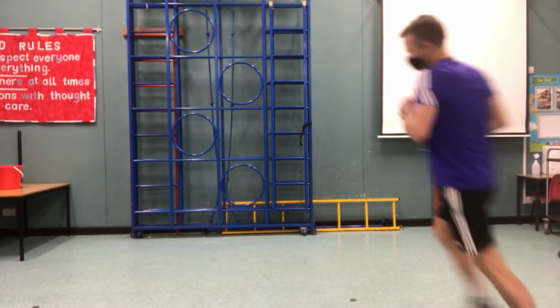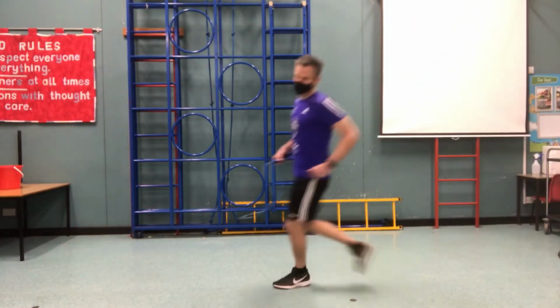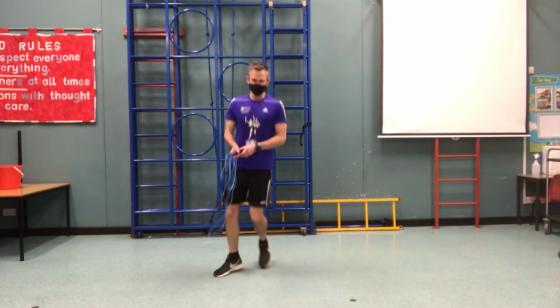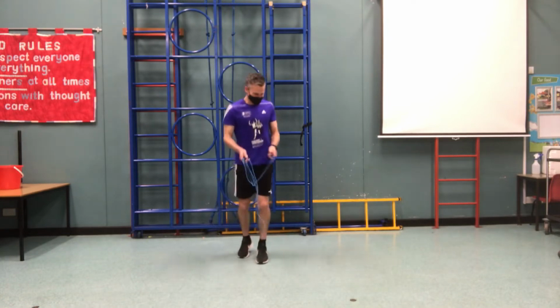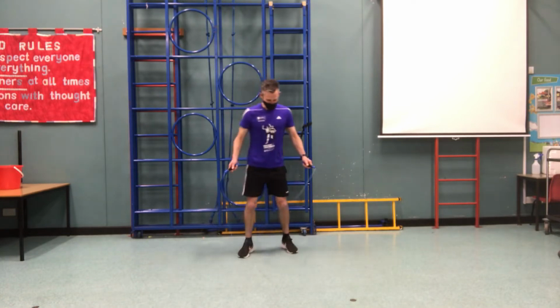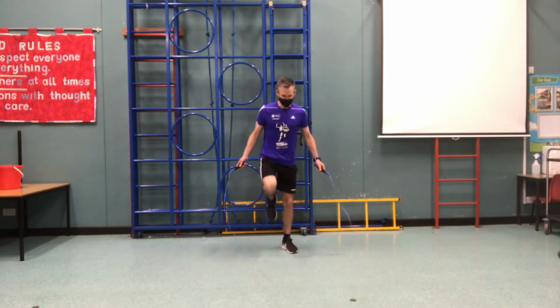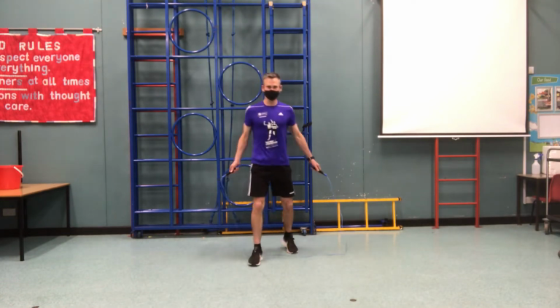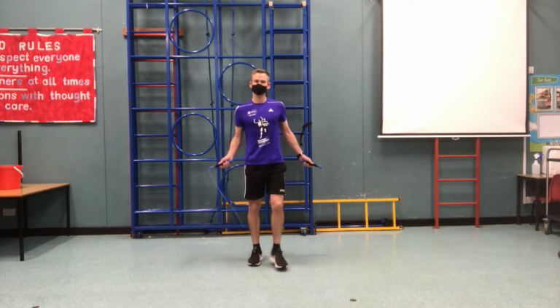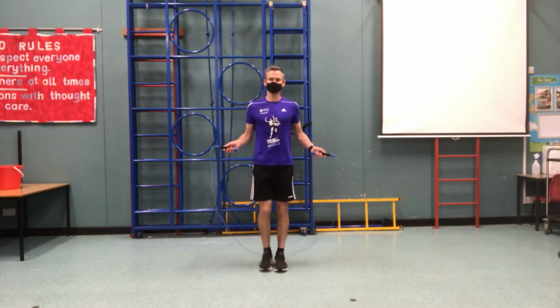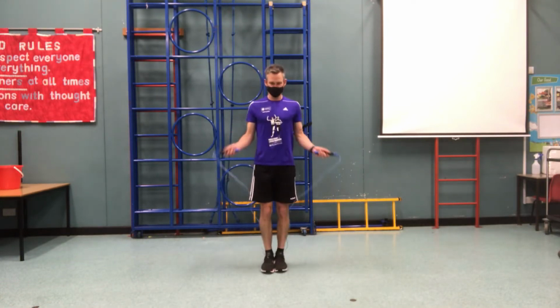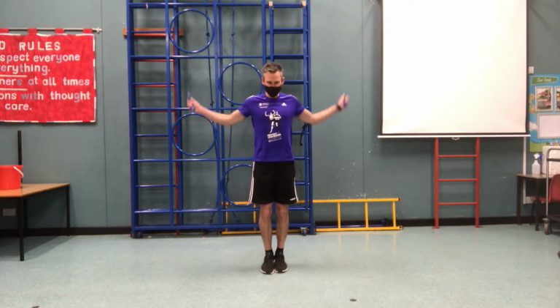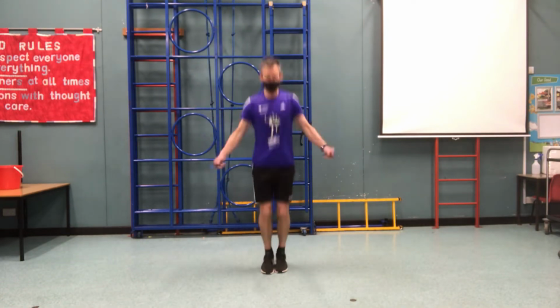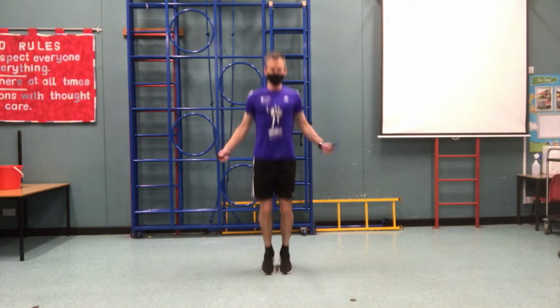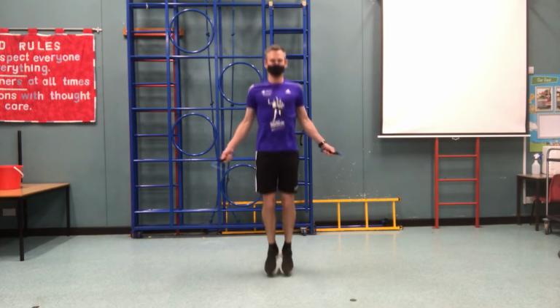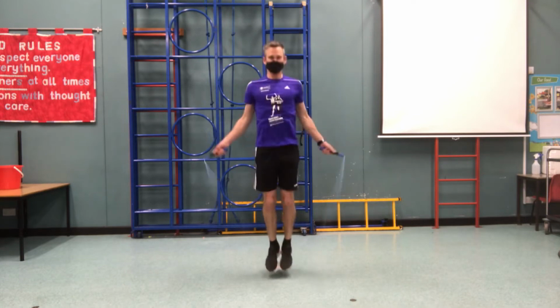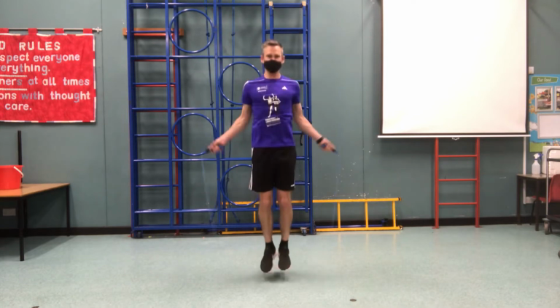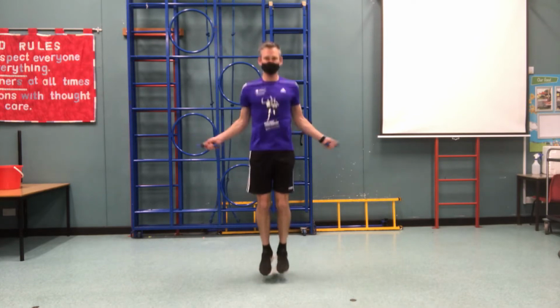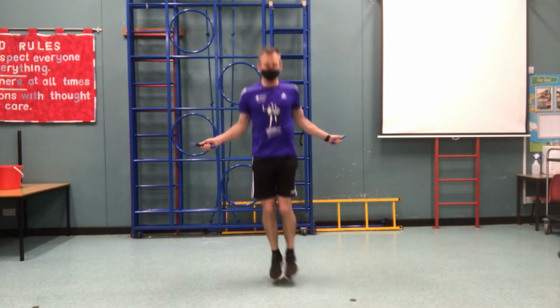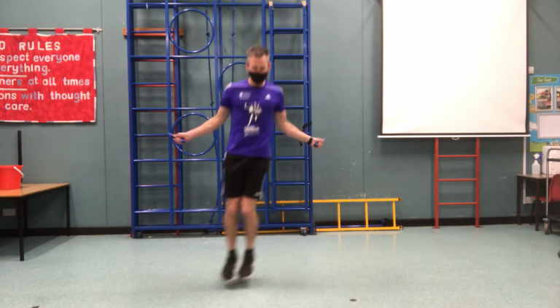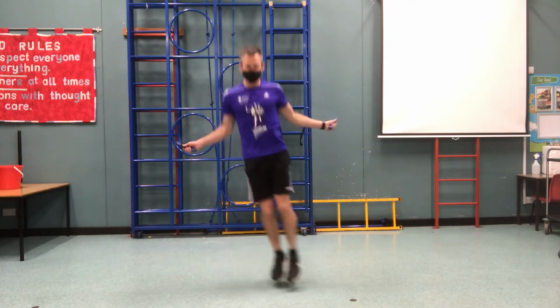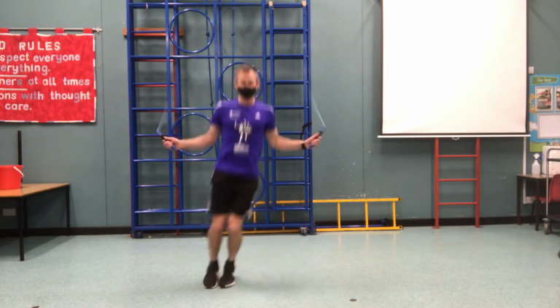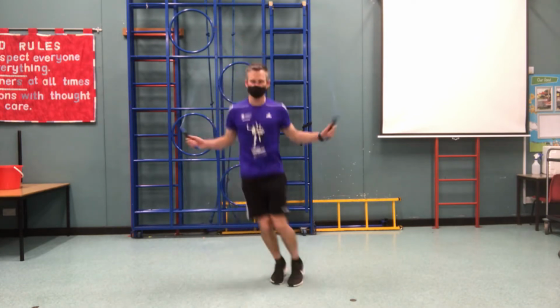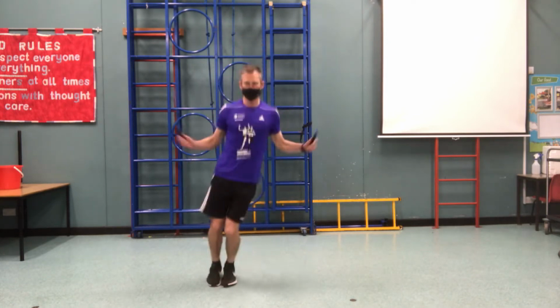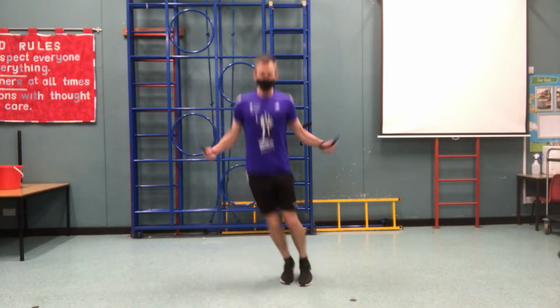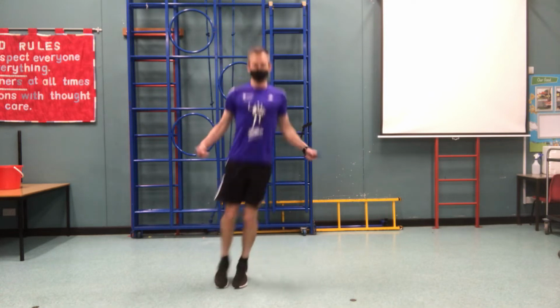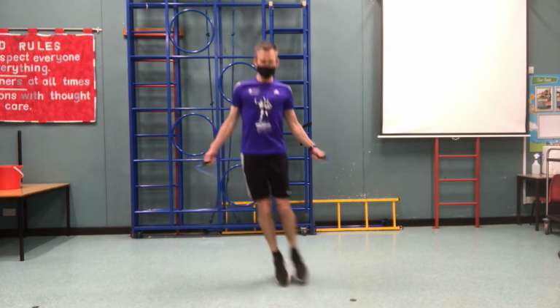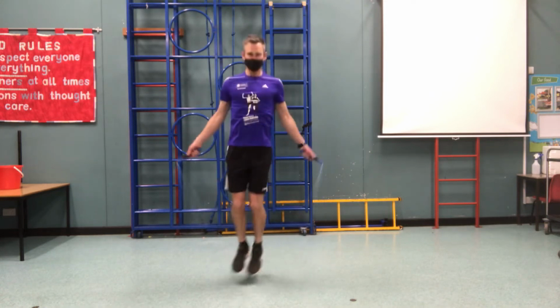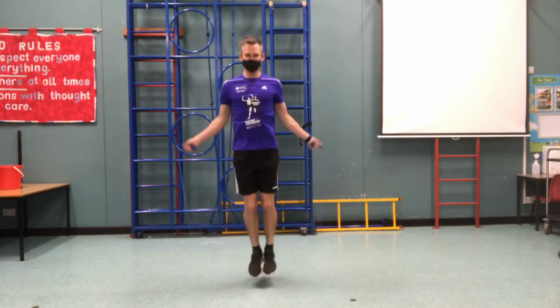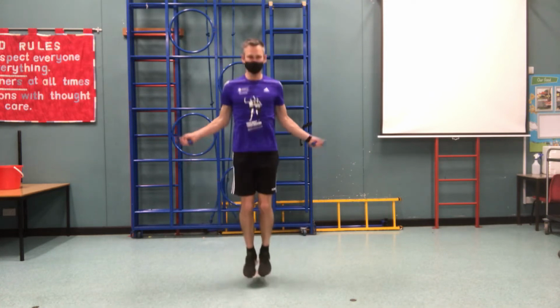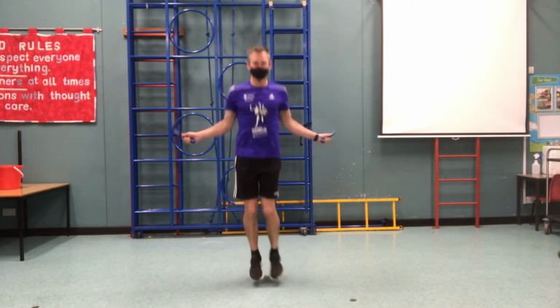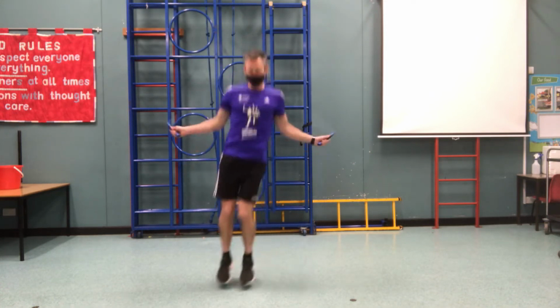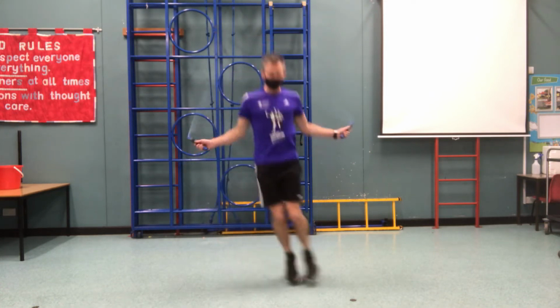That was impressive, Mr H. Well done. The next one I've got is a side to side. Get your single skip going and when you're ready, it's a bit like a ski jump — you go side to side. Back to single, side to side.